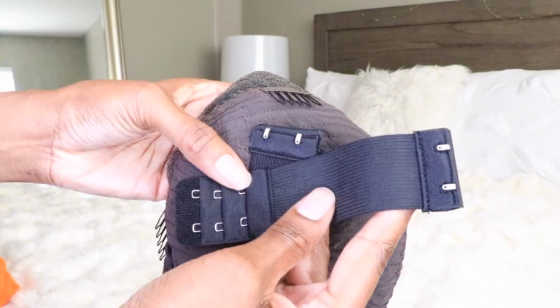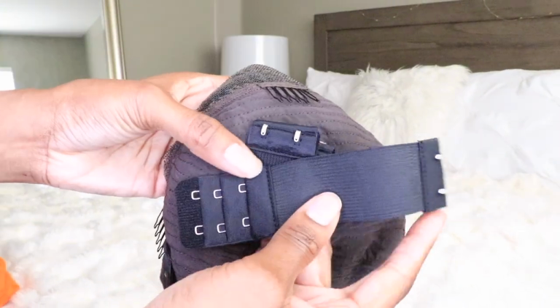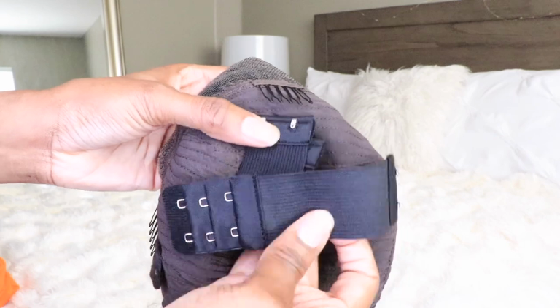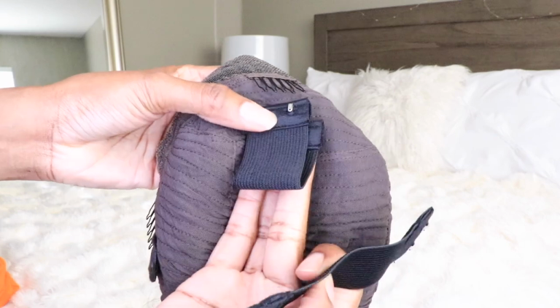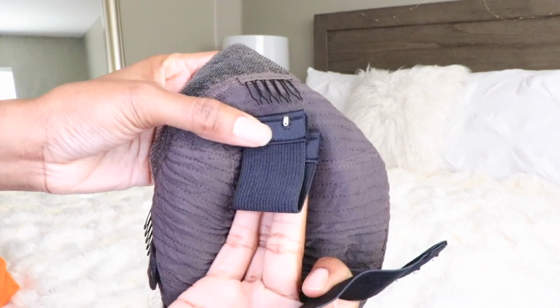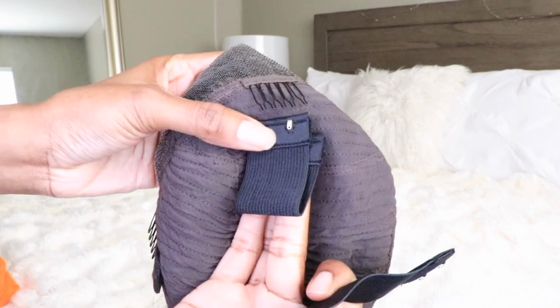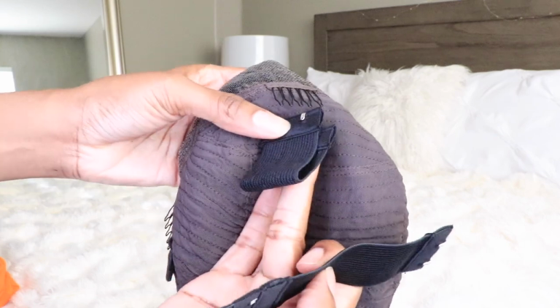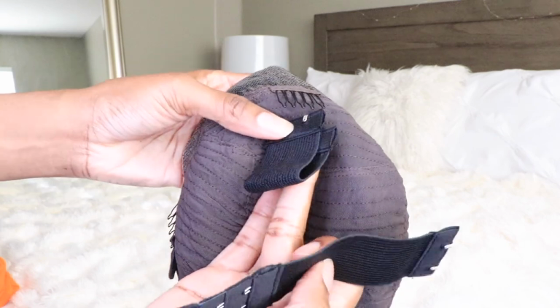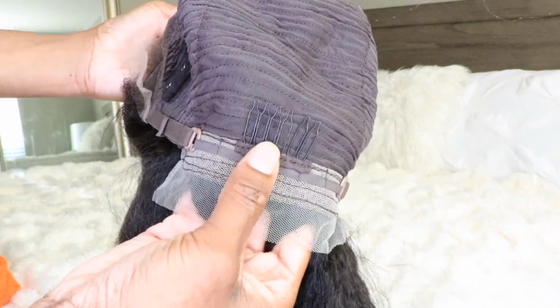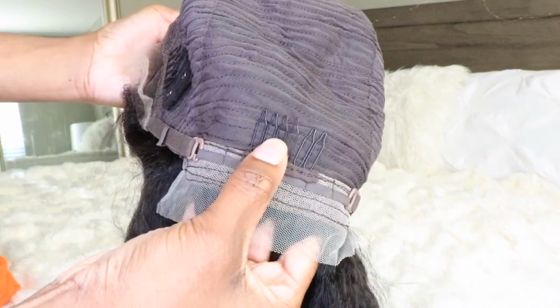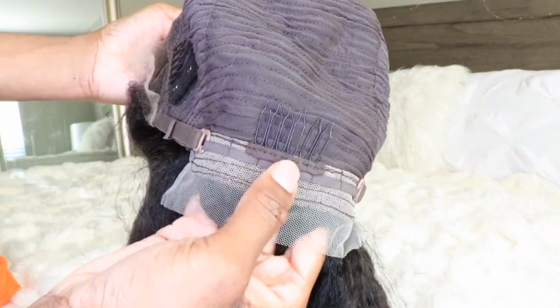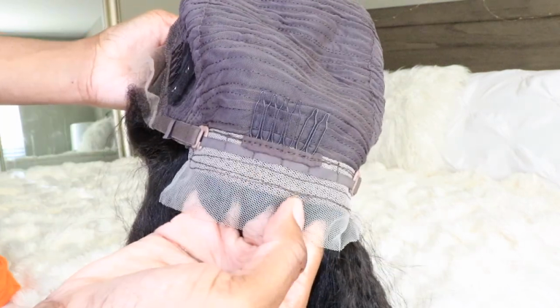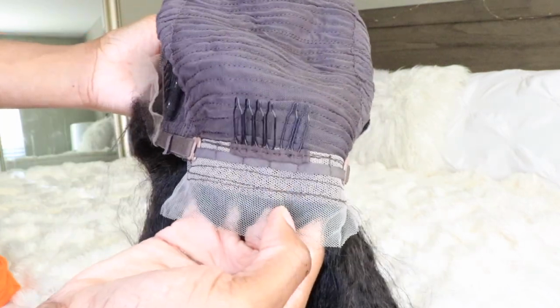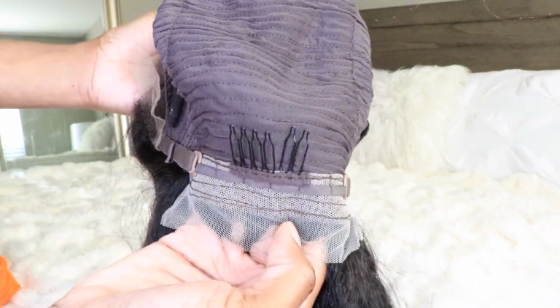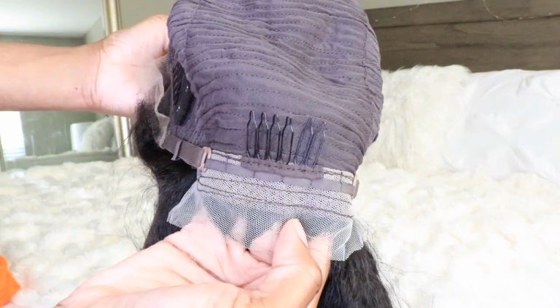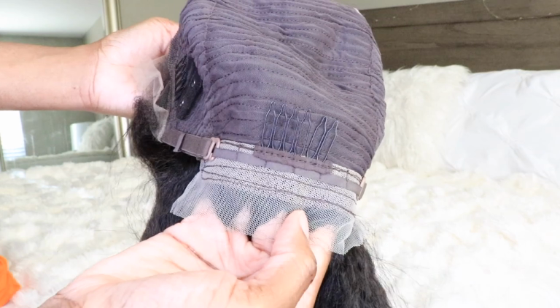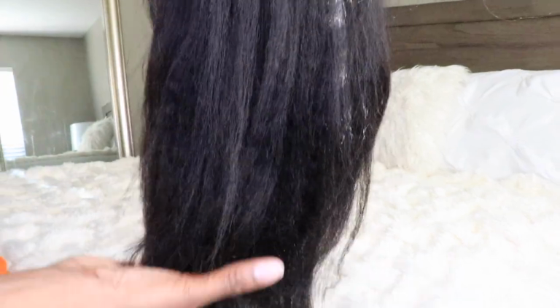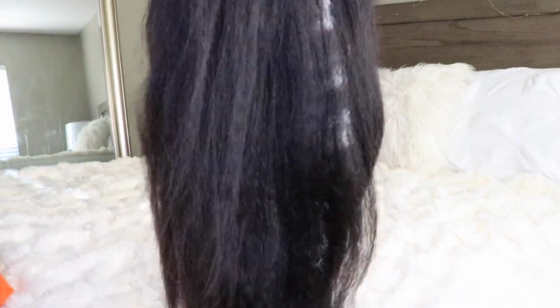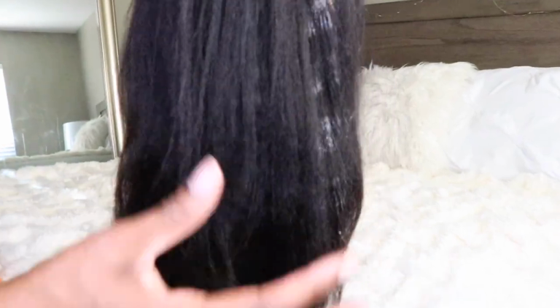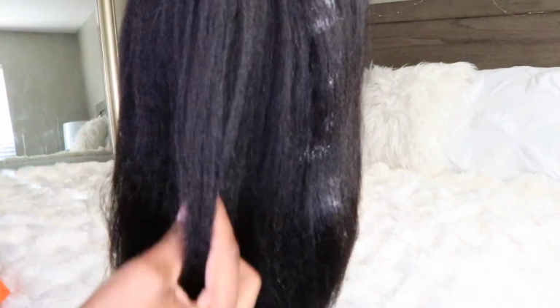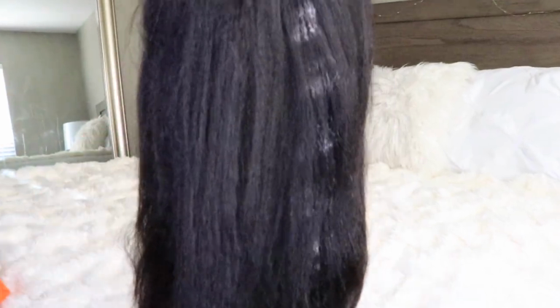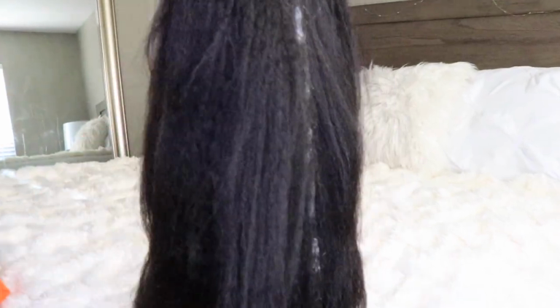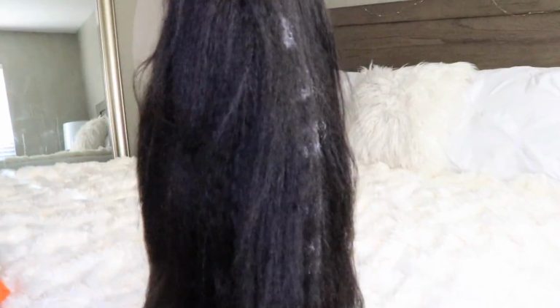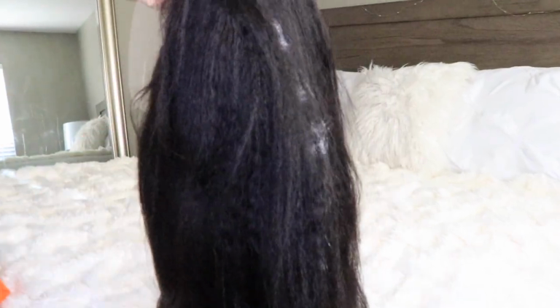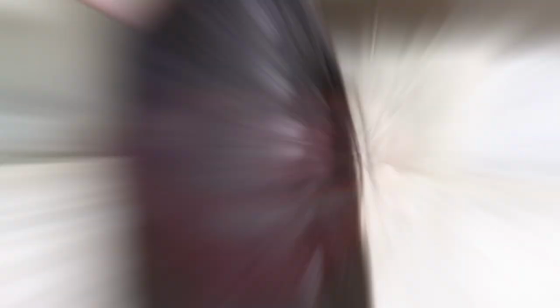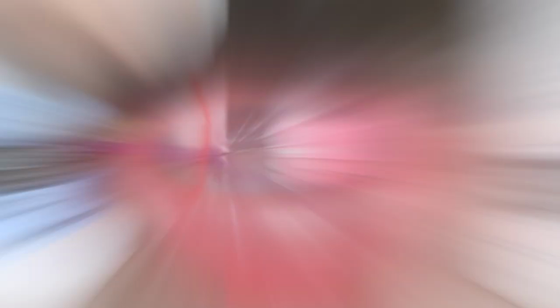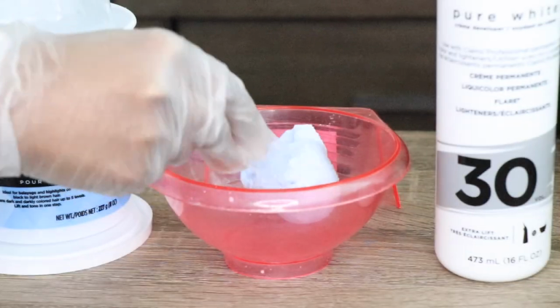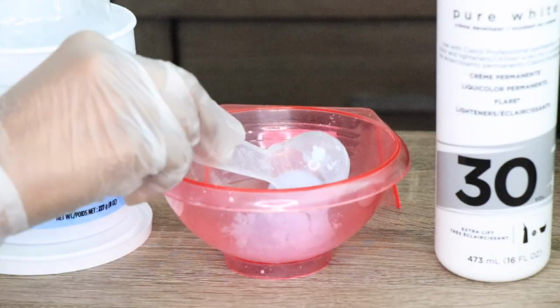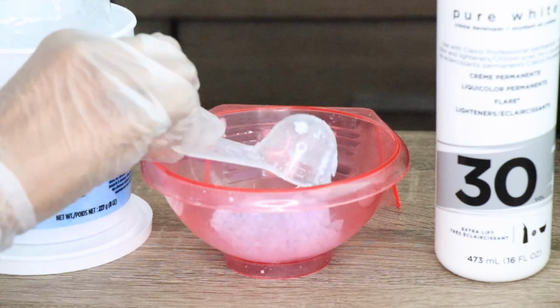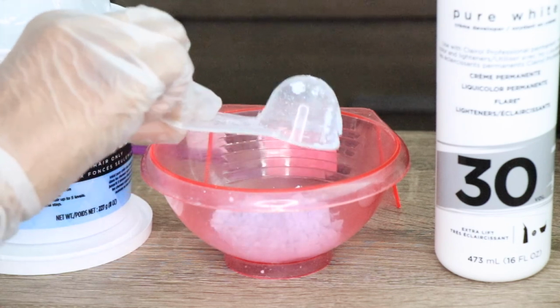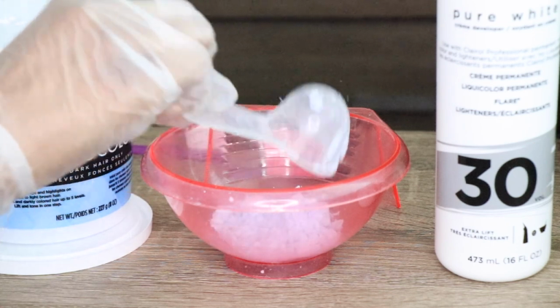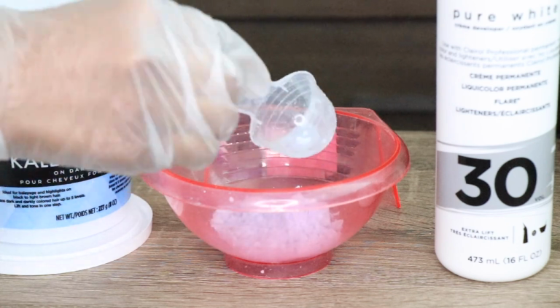Here's the cap construction. You do notice that you have the option to use their removable adjustable straps, so therefore you get a custom fit. And once again, here is the wig.